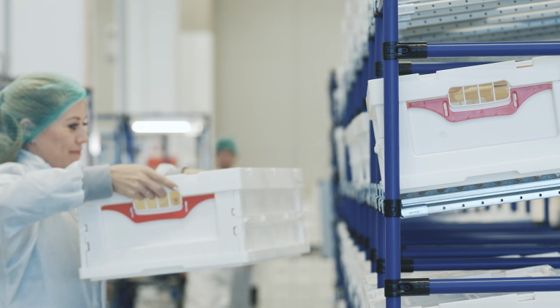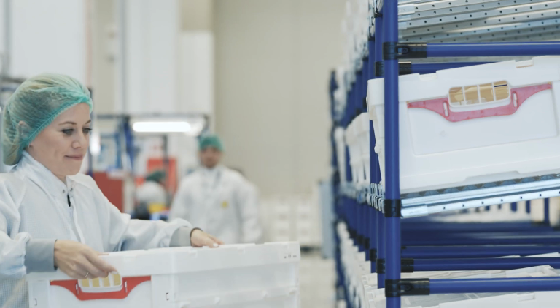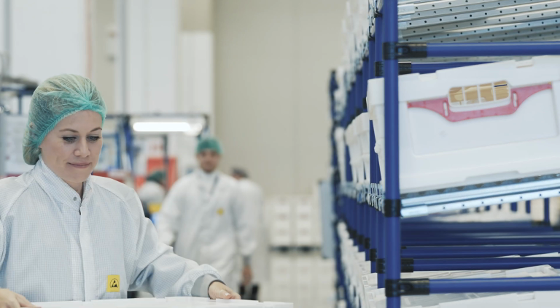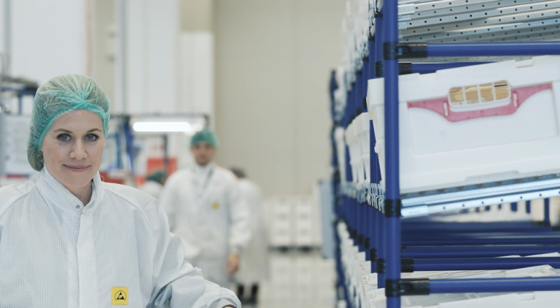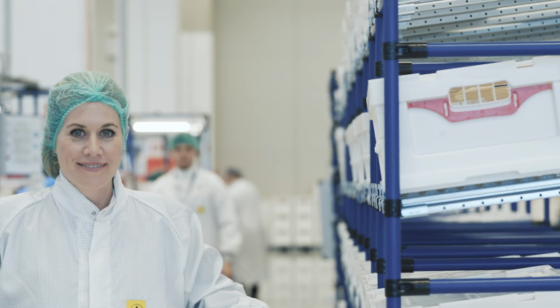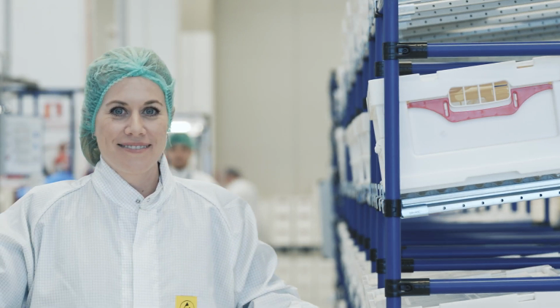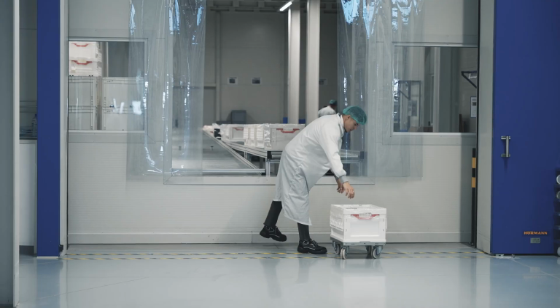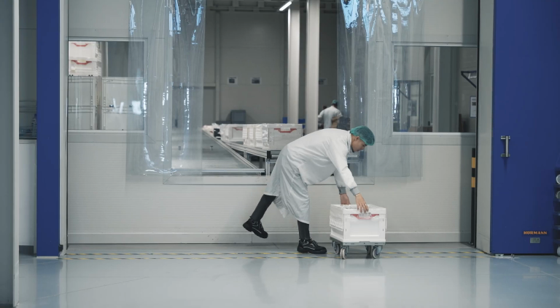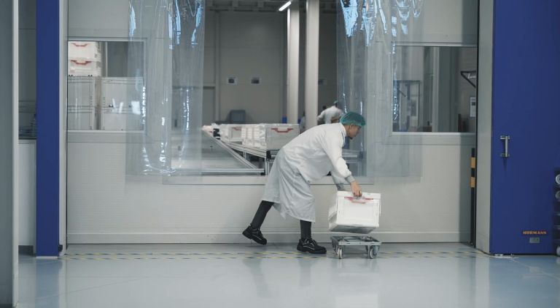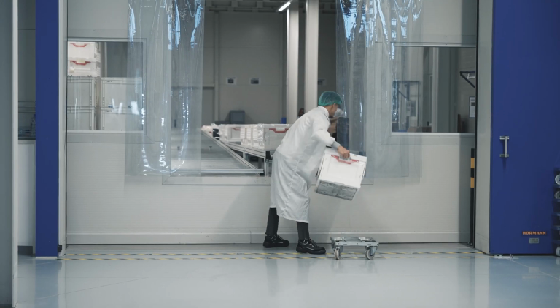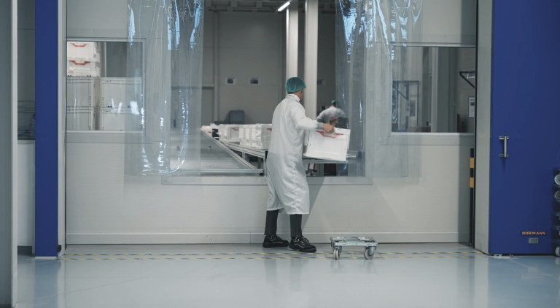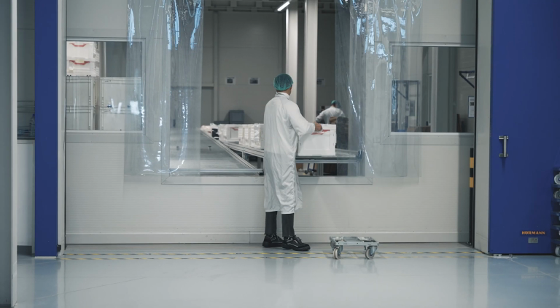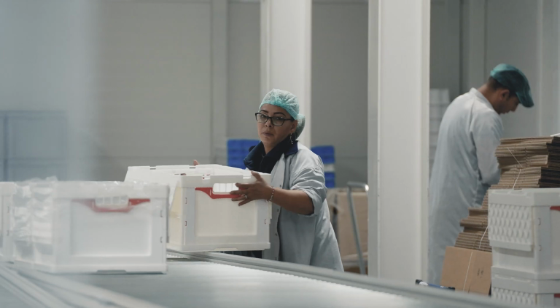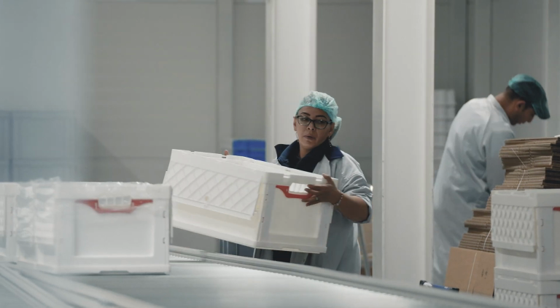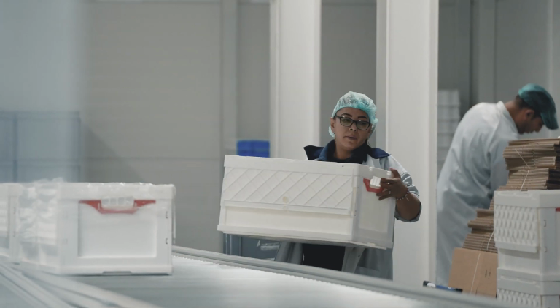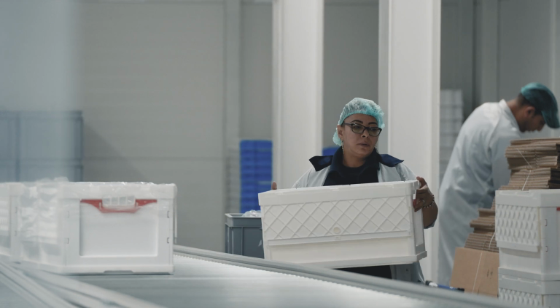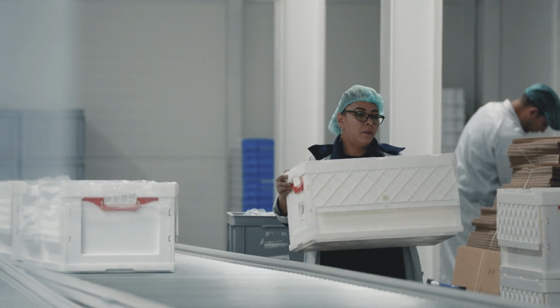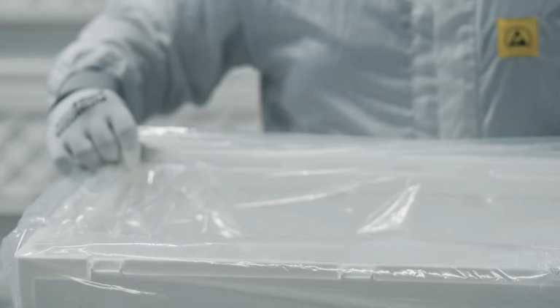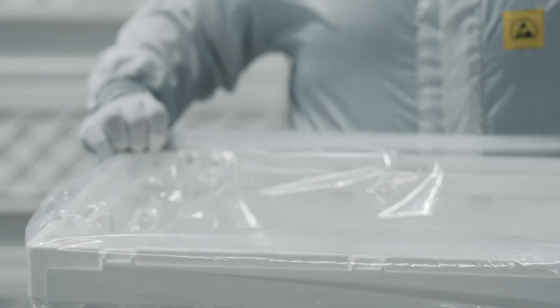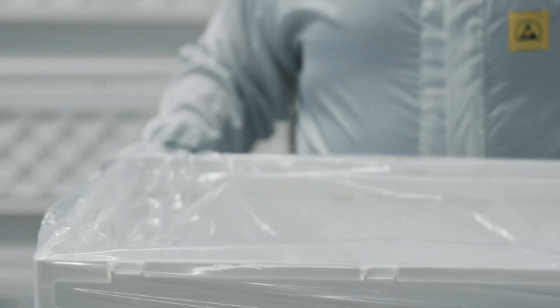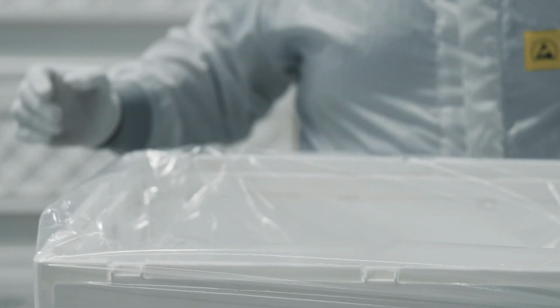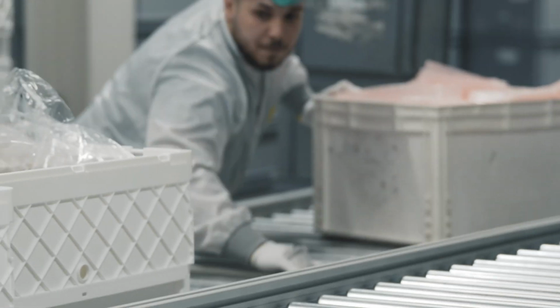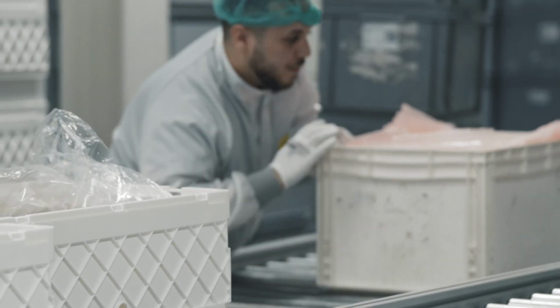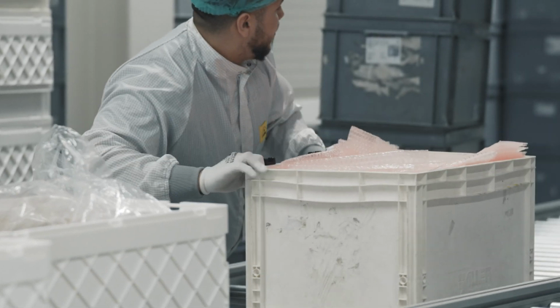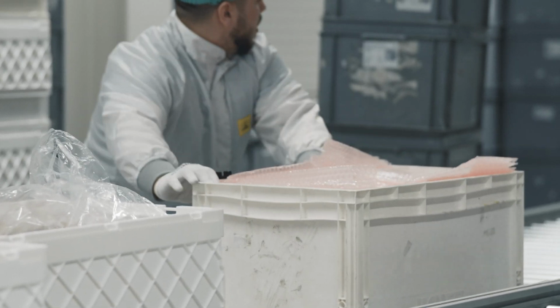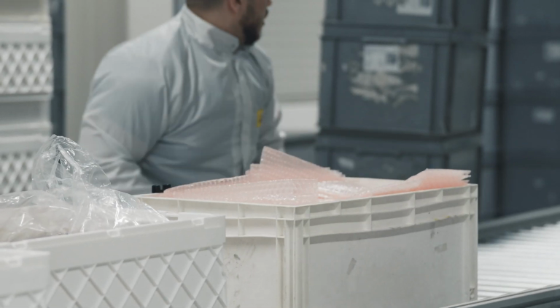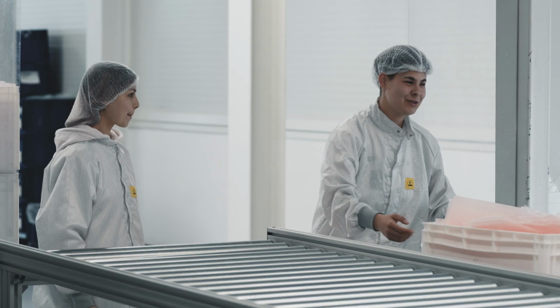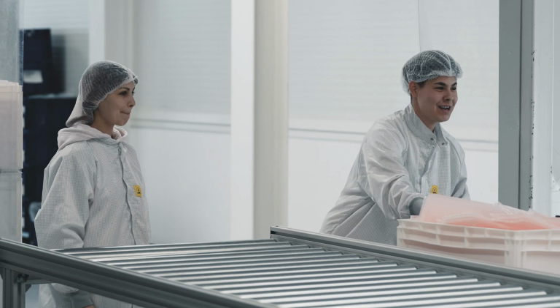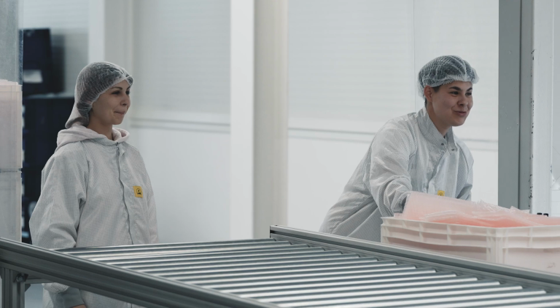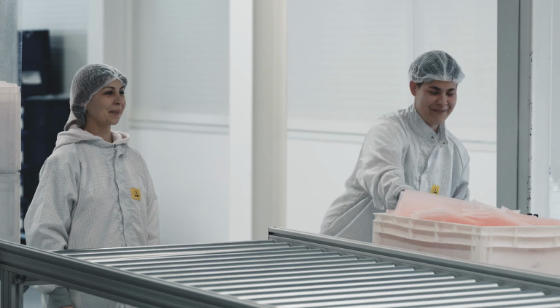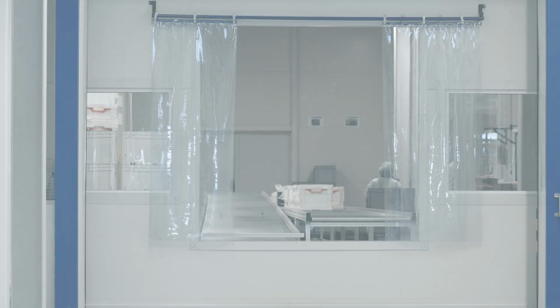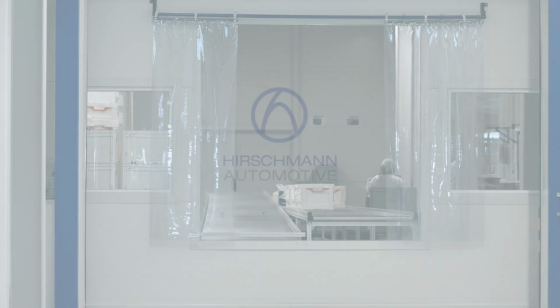Instead, pre-cleaned plastic pallets and containers safeguard our products. This meticulous attention to detail ensures that every product leaves our facility absolutely clean, without exception.